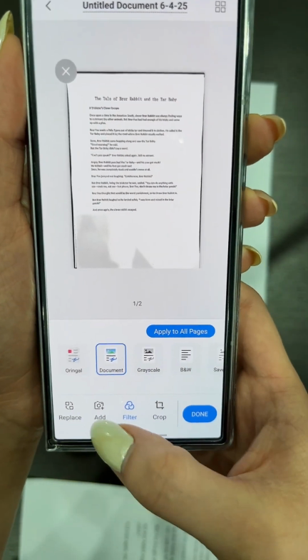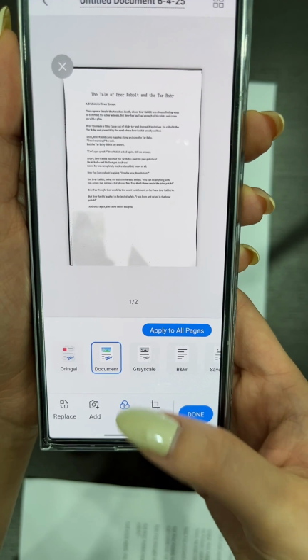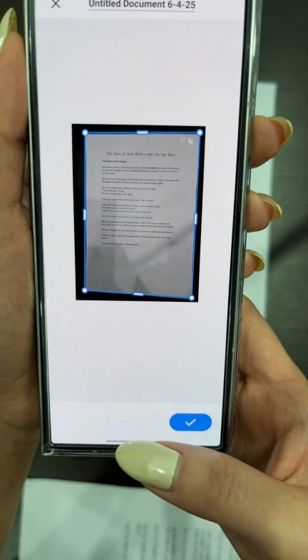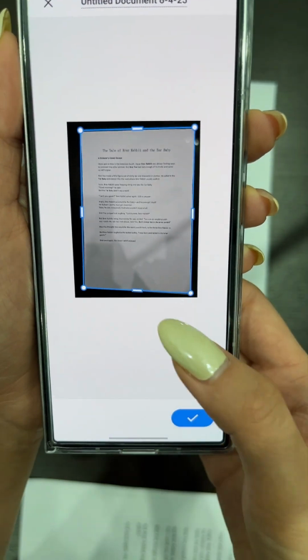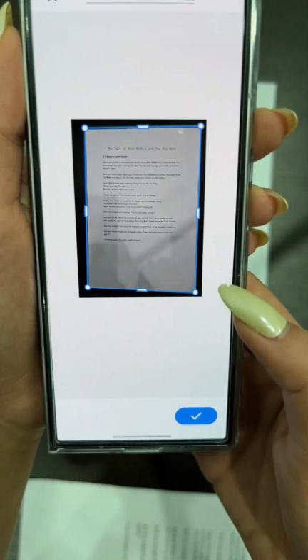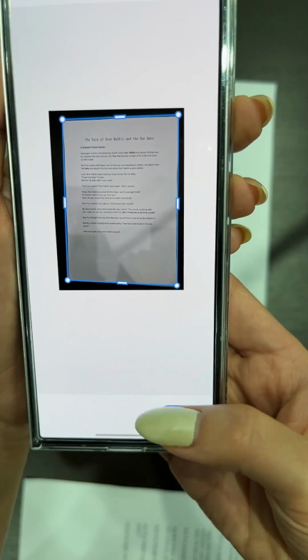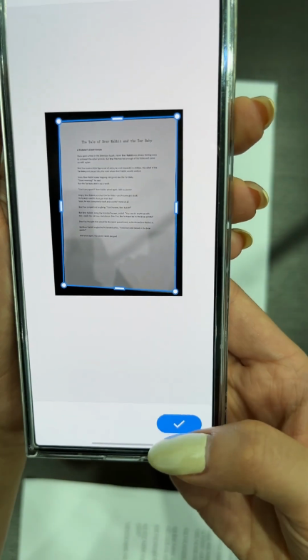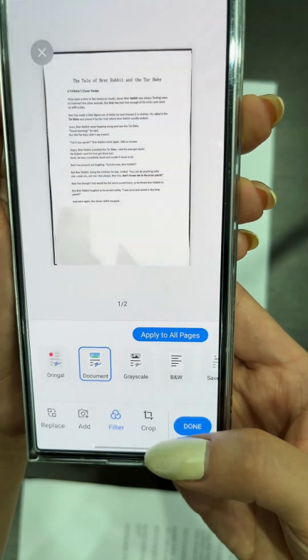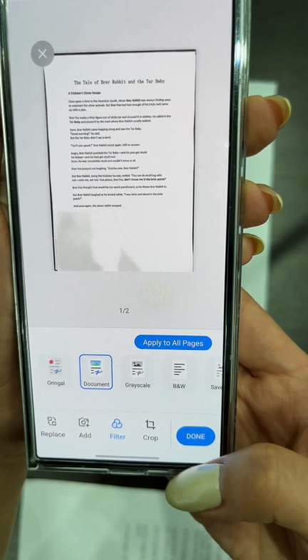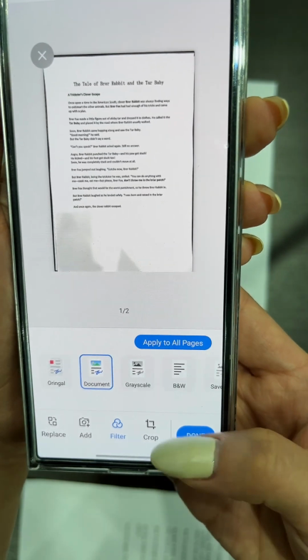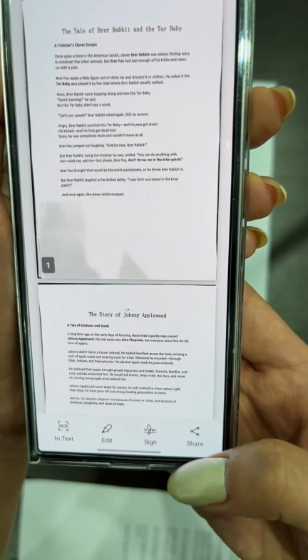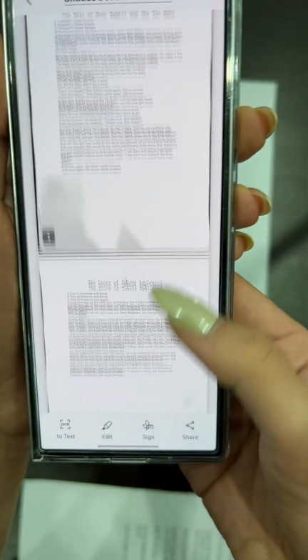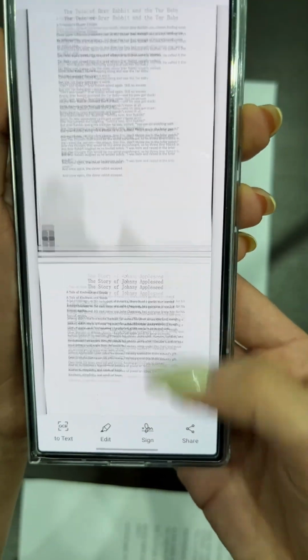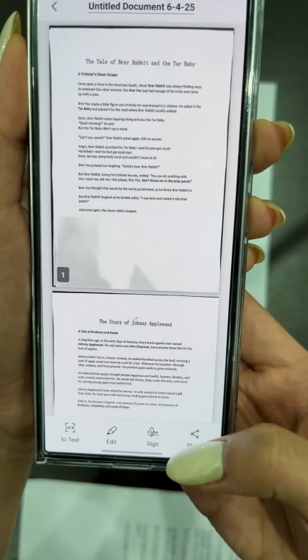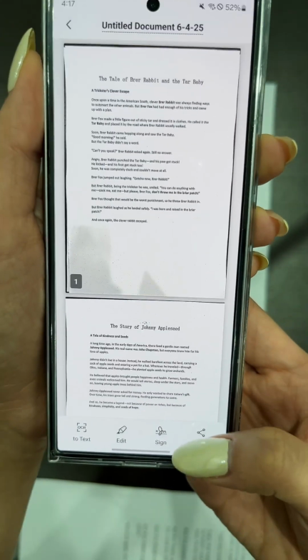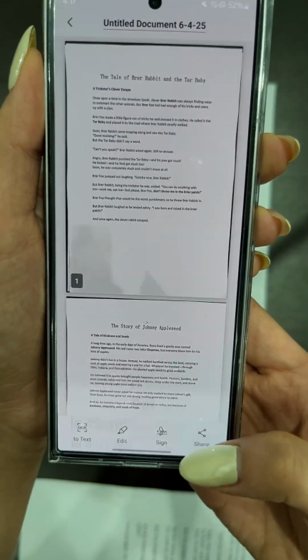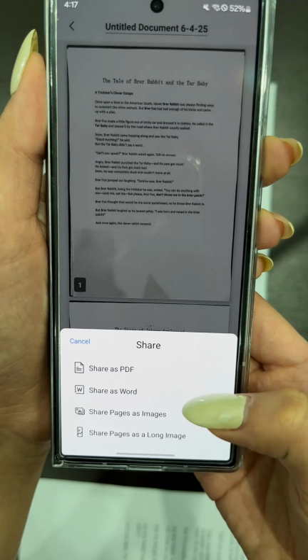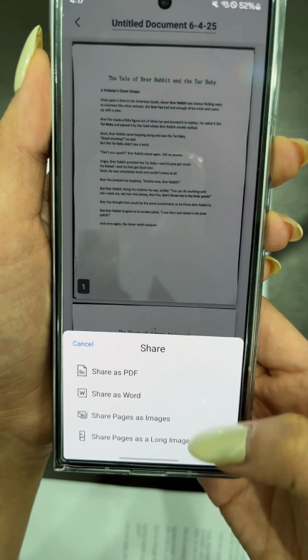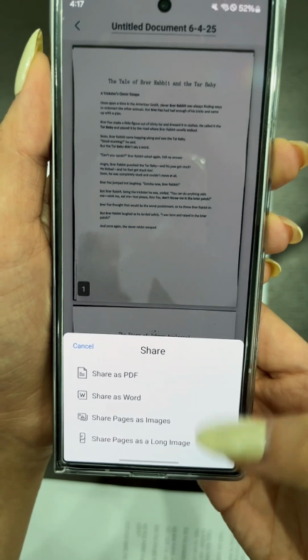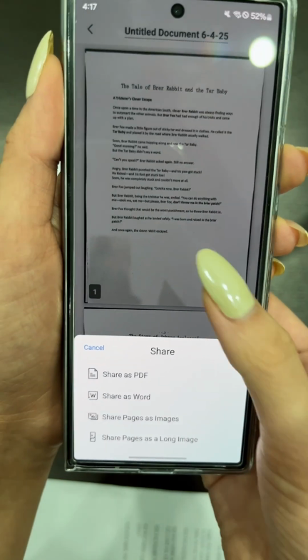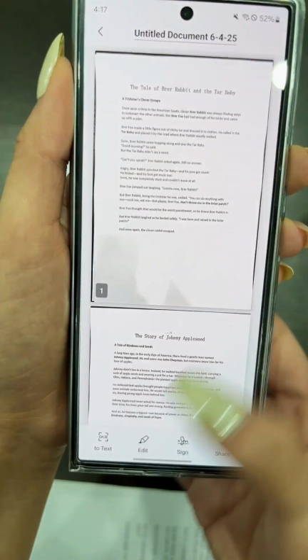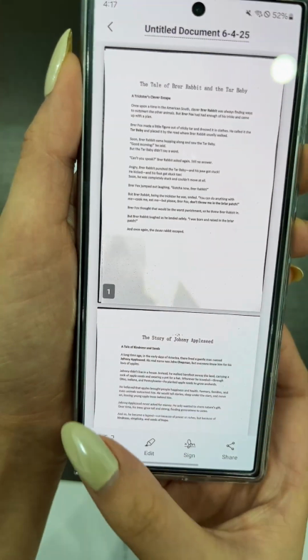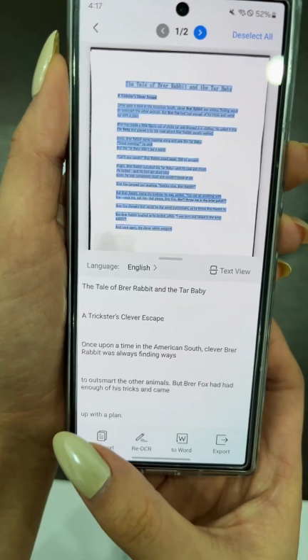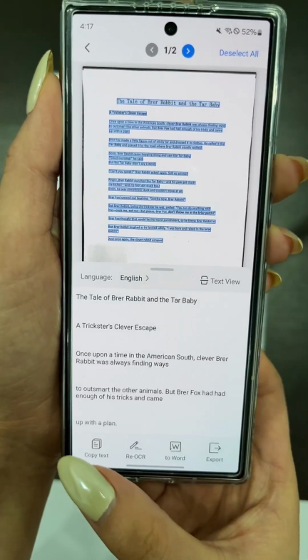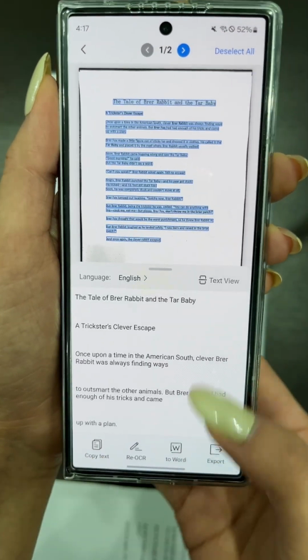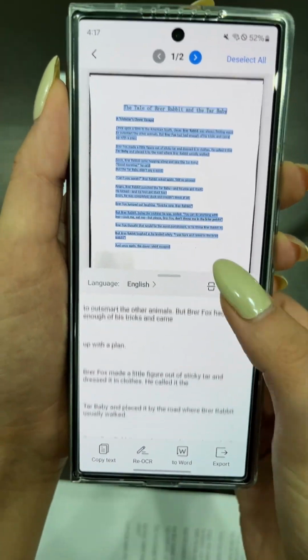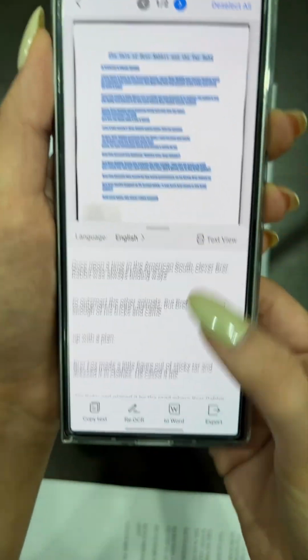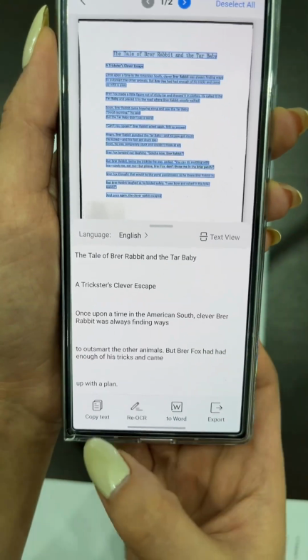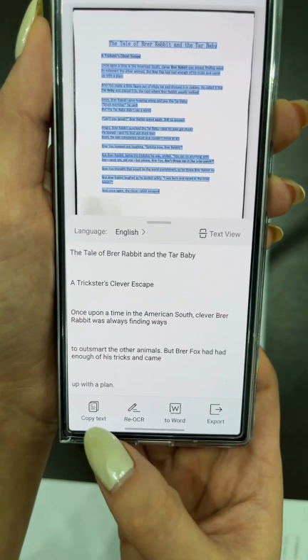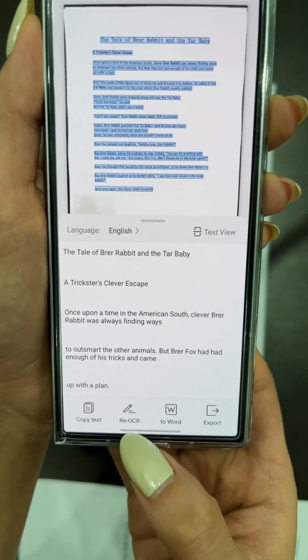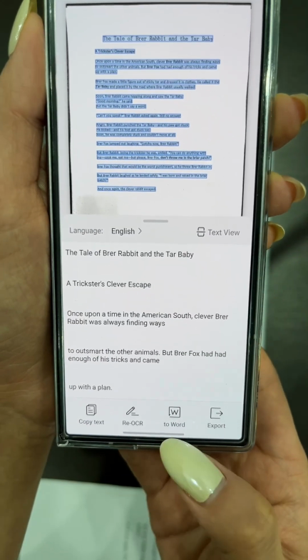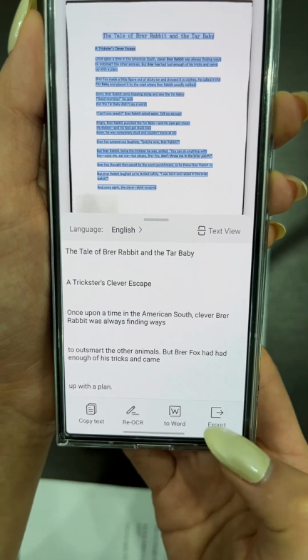You can replace, add, or crop pages as needed. Then tap Done again to save your scanned PDF. You can also use OCR to extract text directly from your scans.